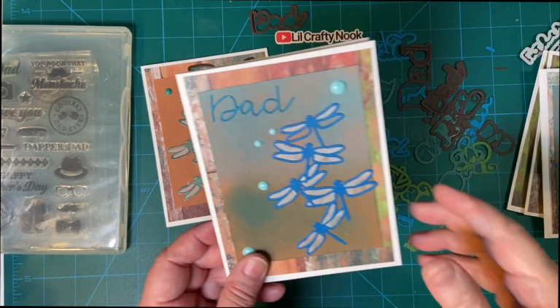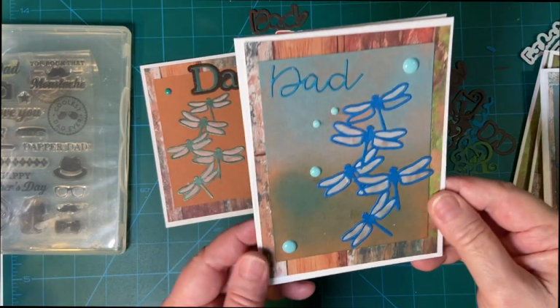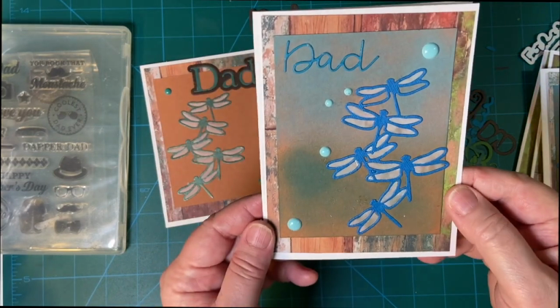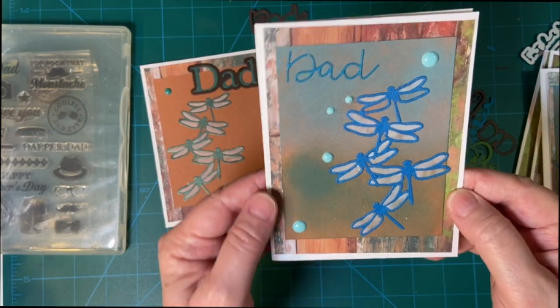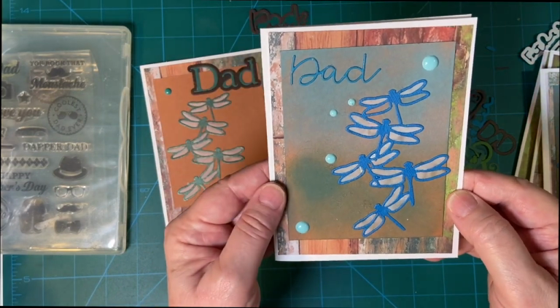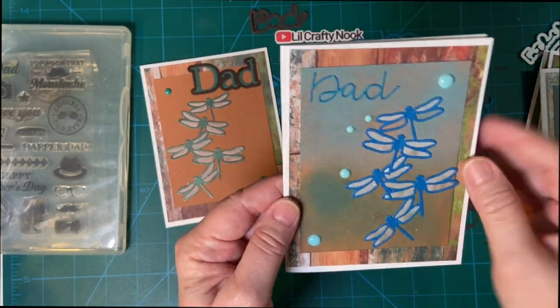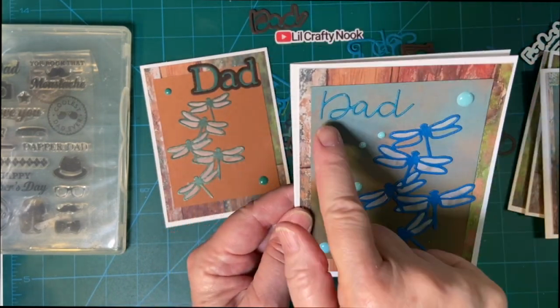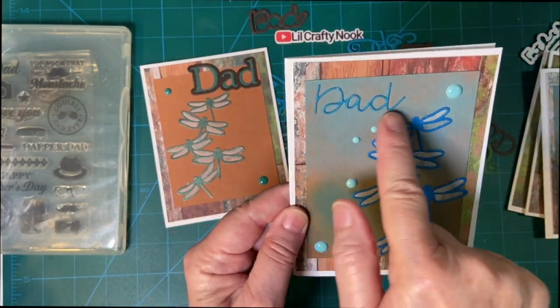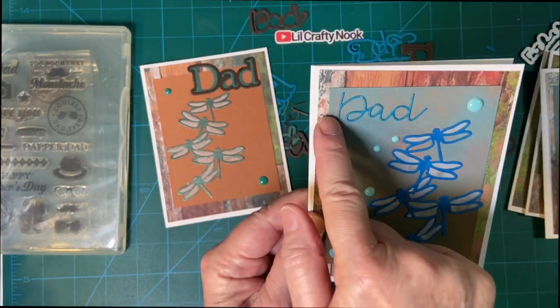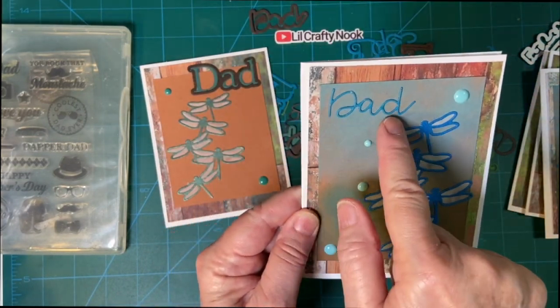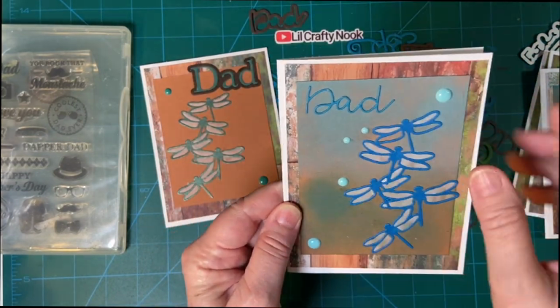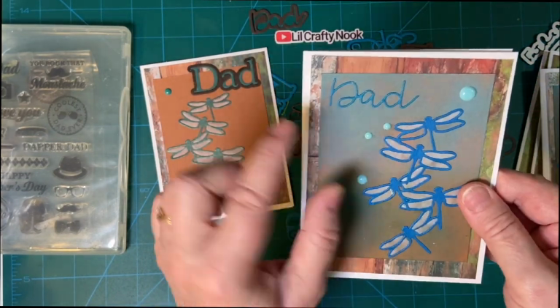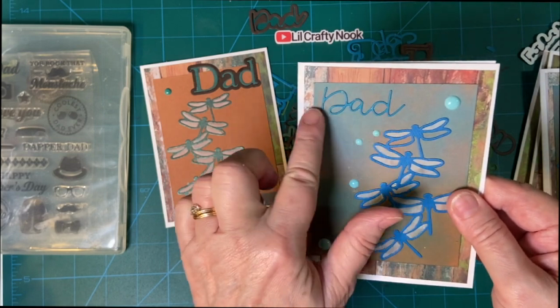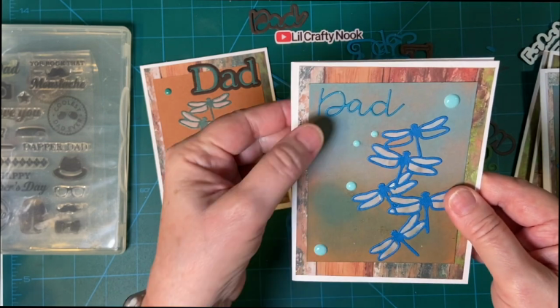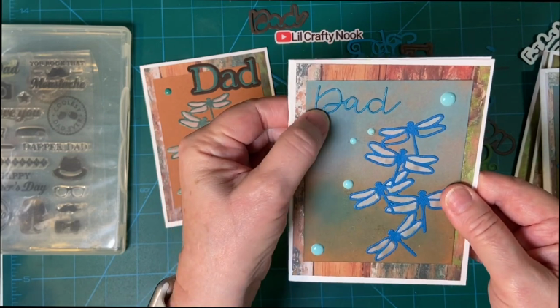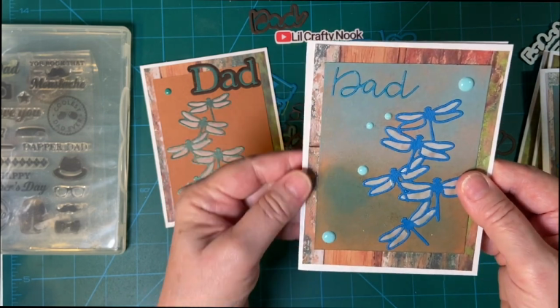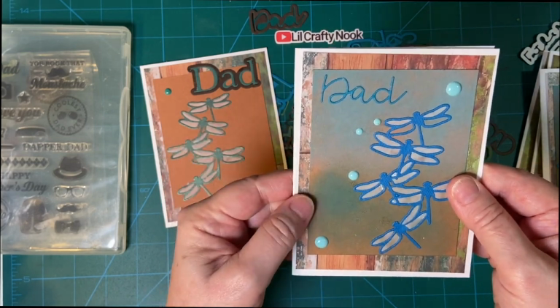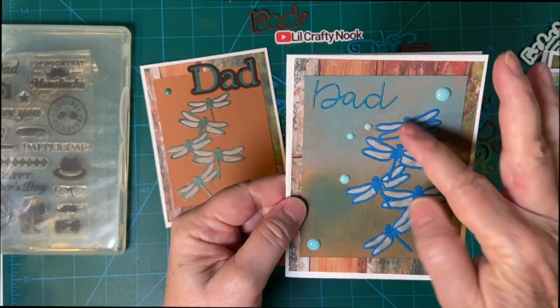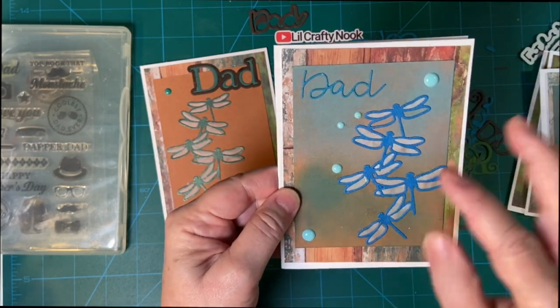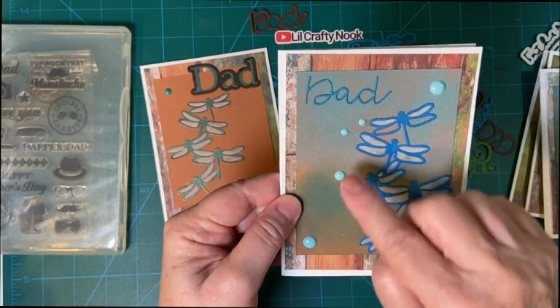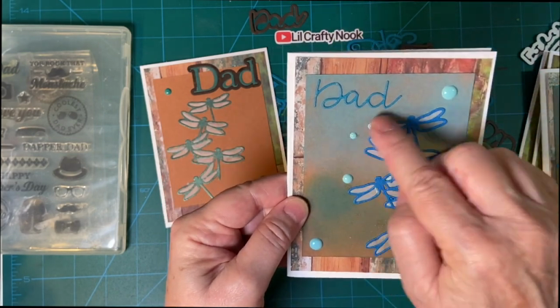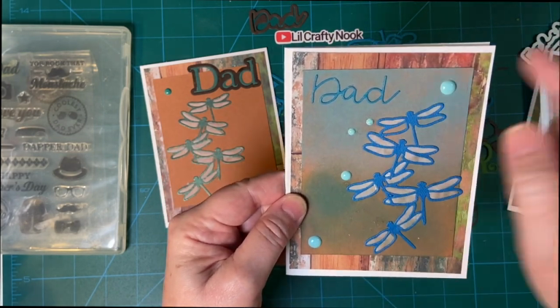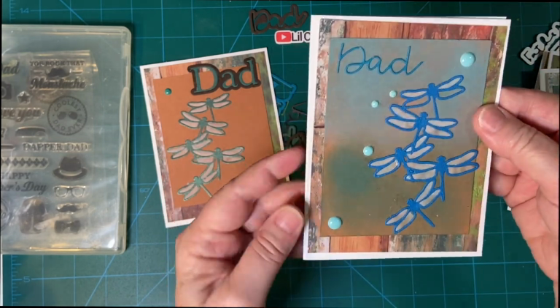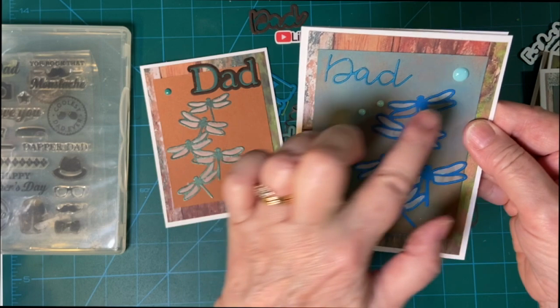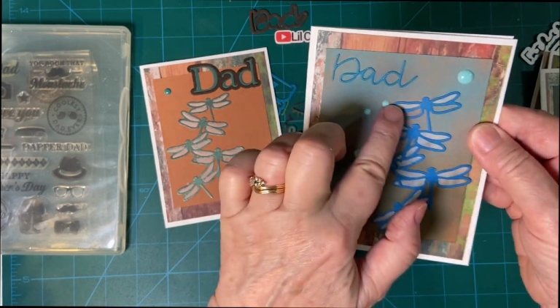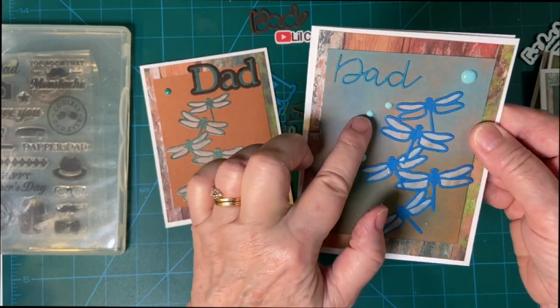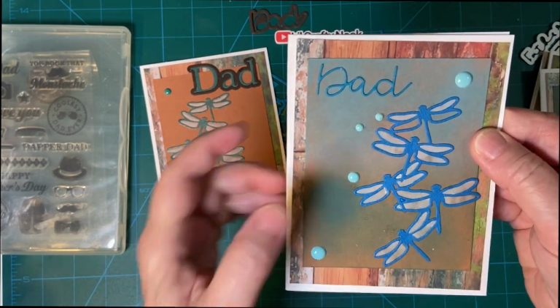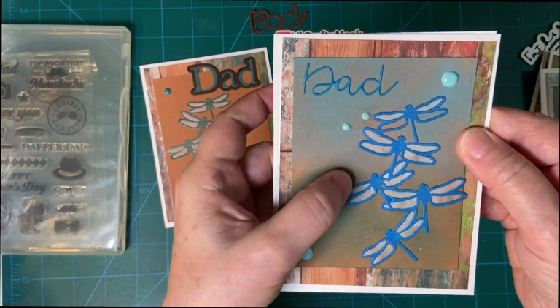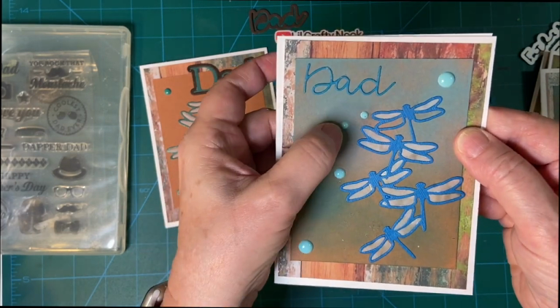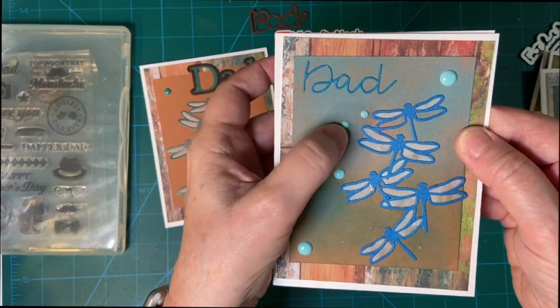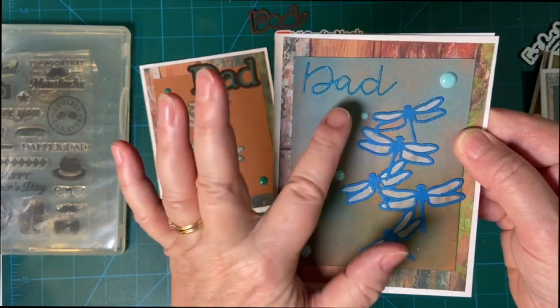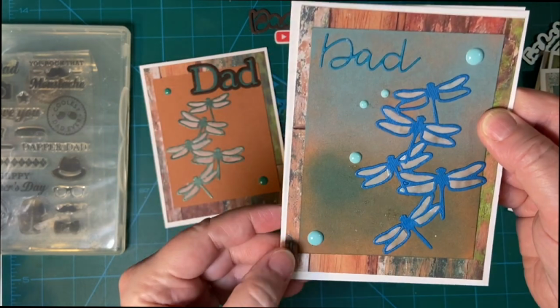And here's card number four. I did the same thing here — I did not use the outline, just the inside. And enamel dots all the way around; I did use these to cover up some glue smudges.